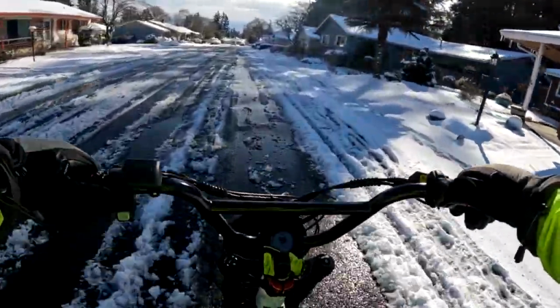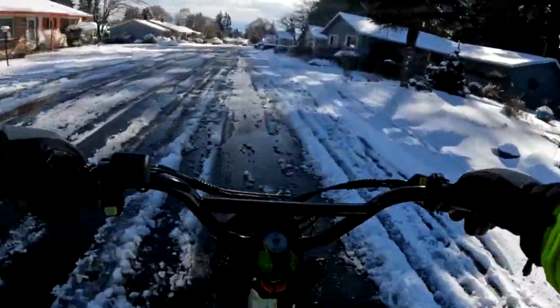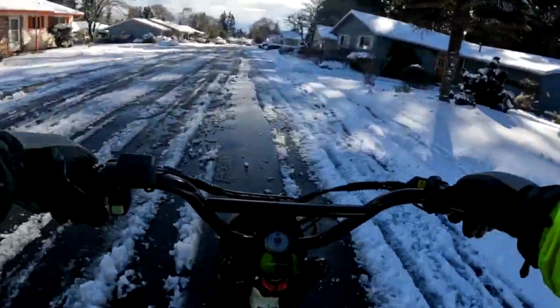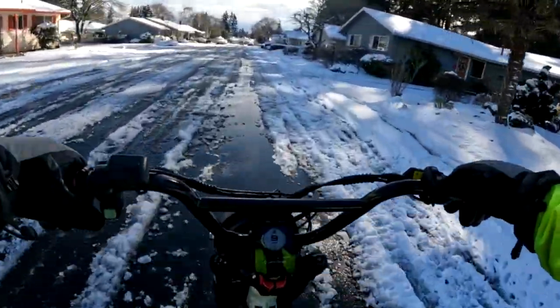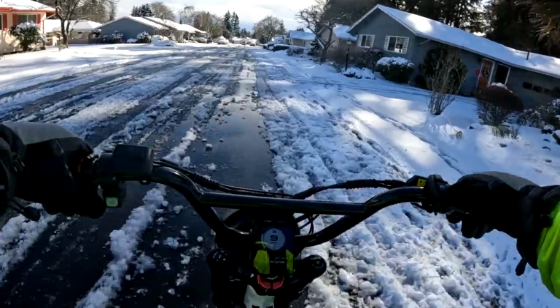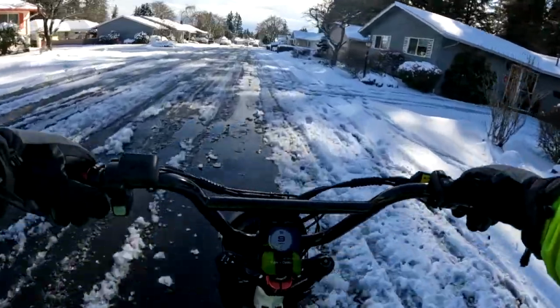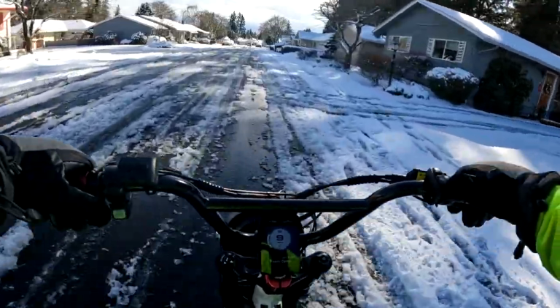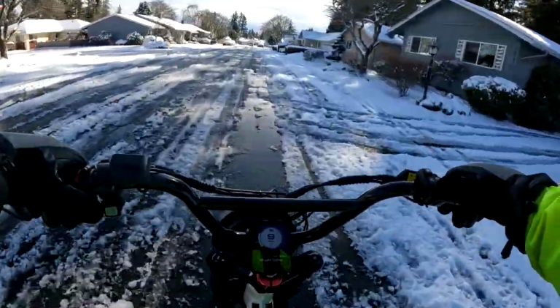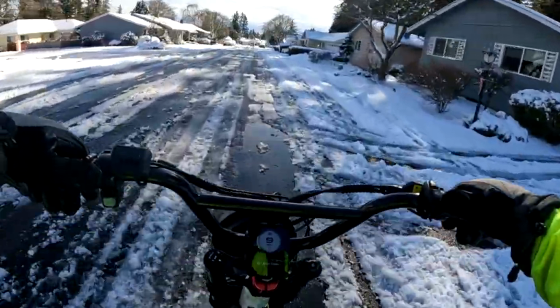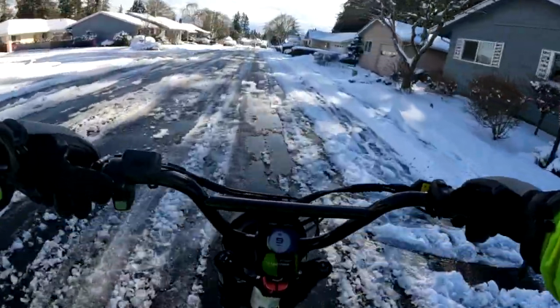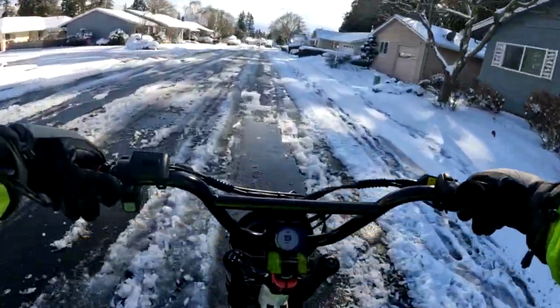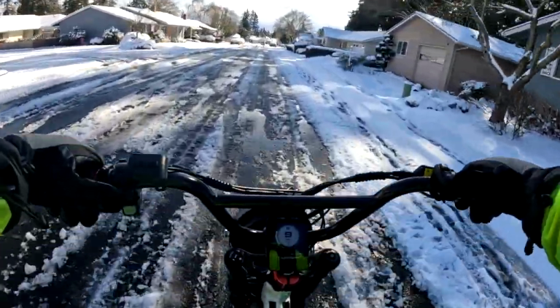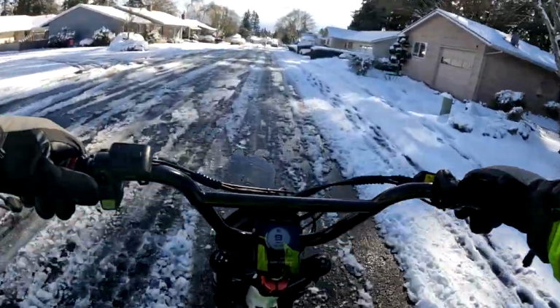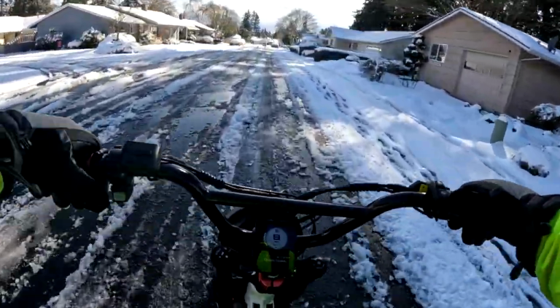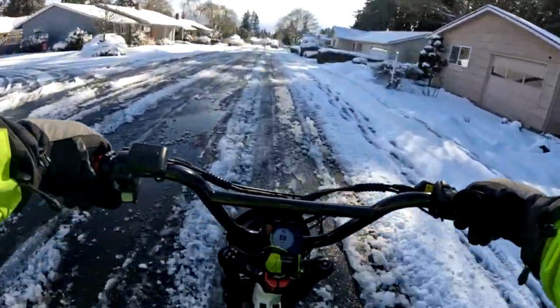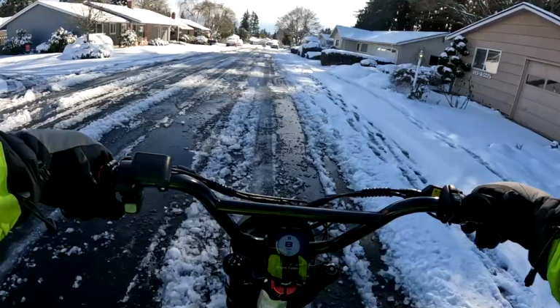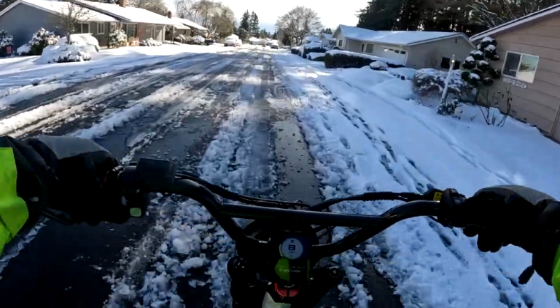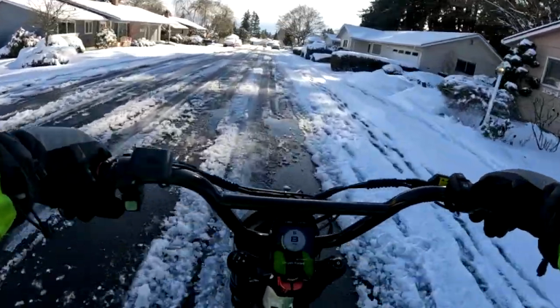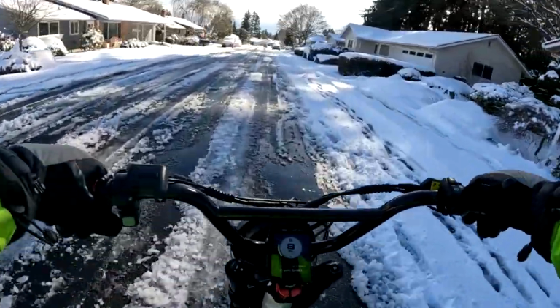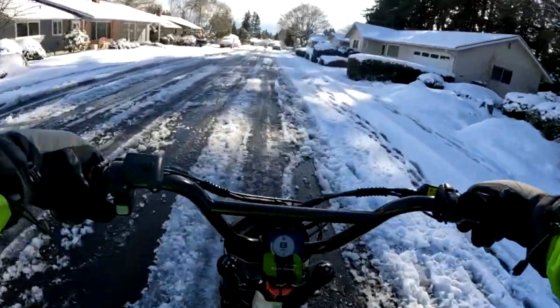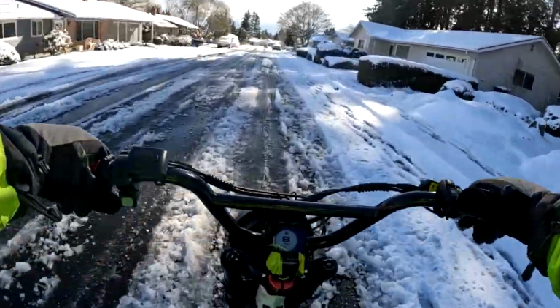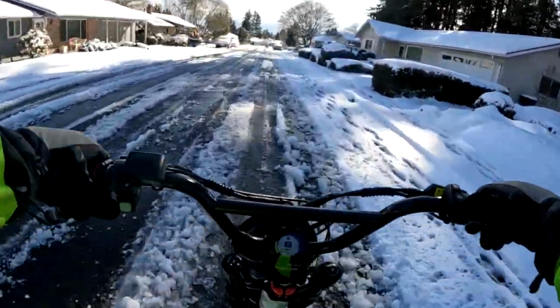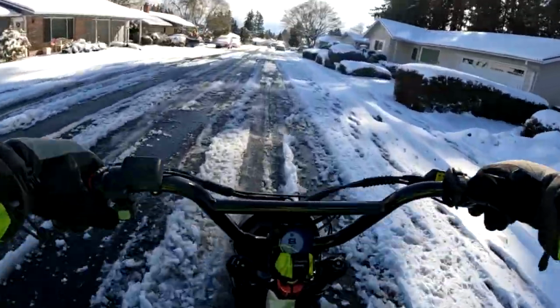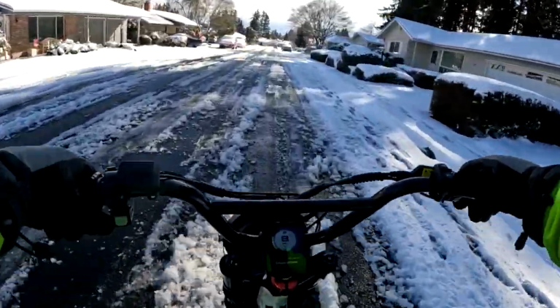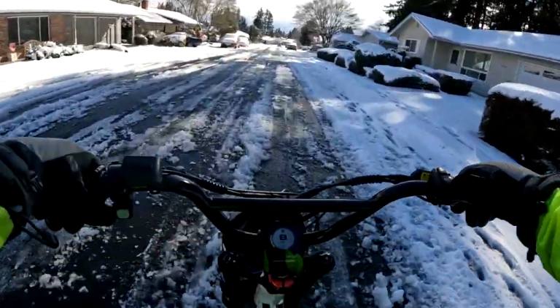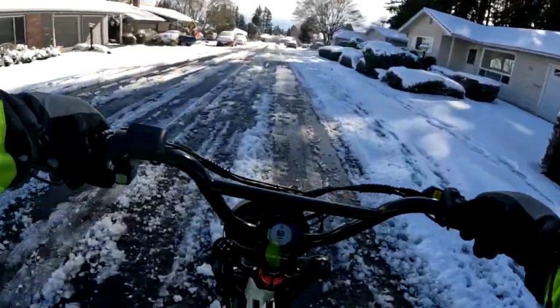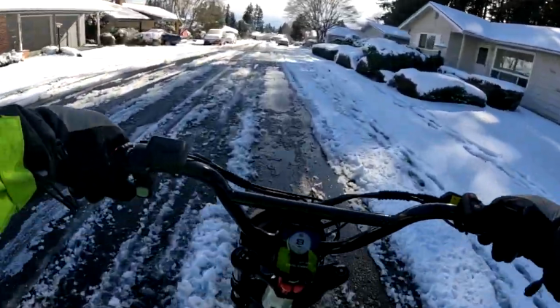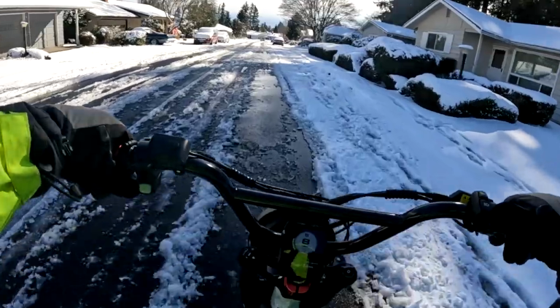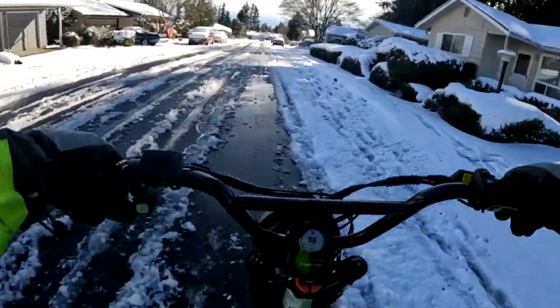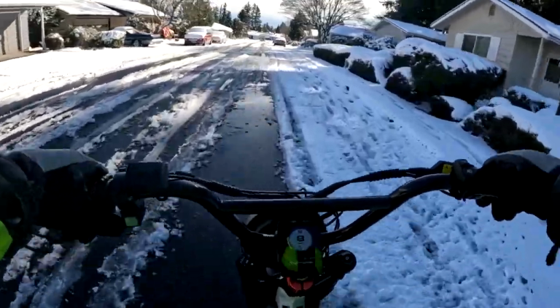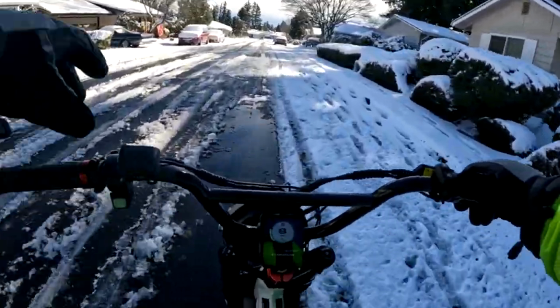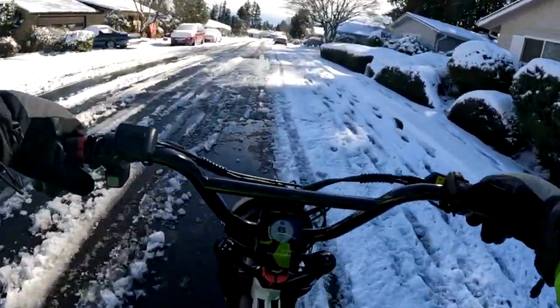I definitely like the stock tires on this Graffiti better than I do the stock tires that were on the Grizzly. I'd rather have these tires.